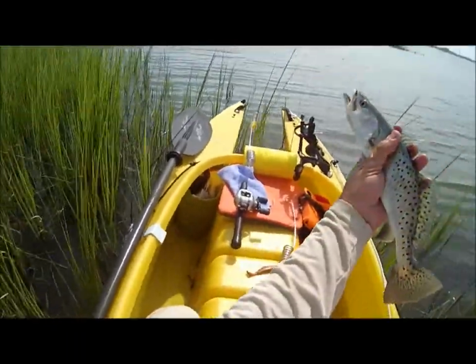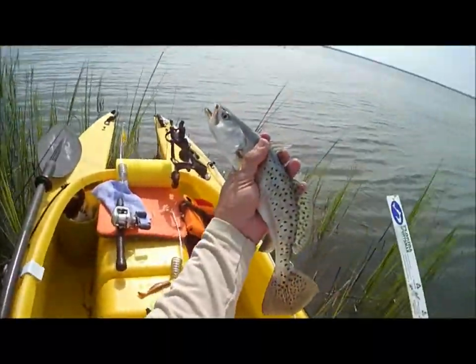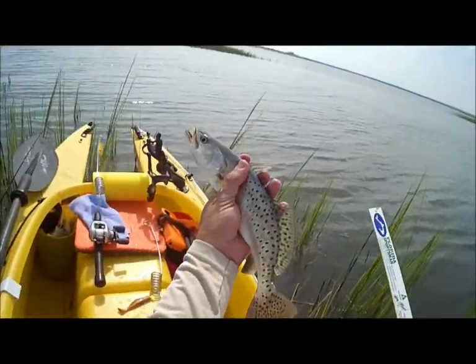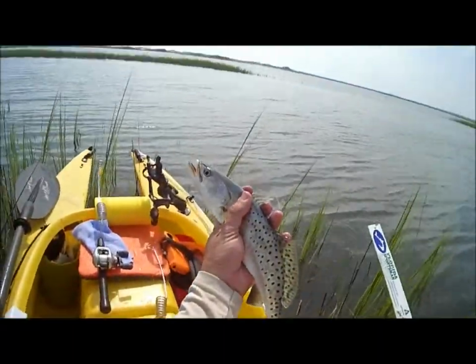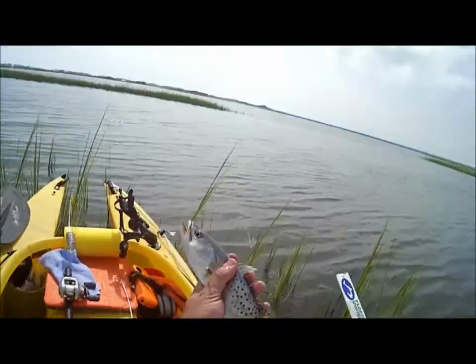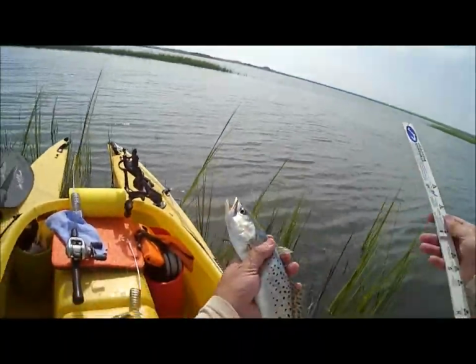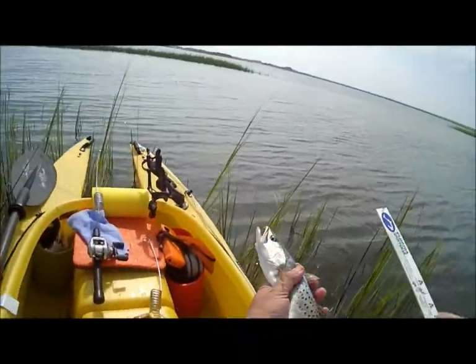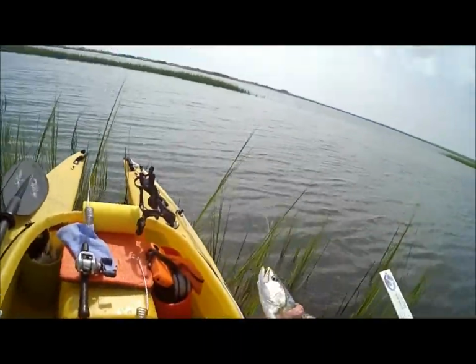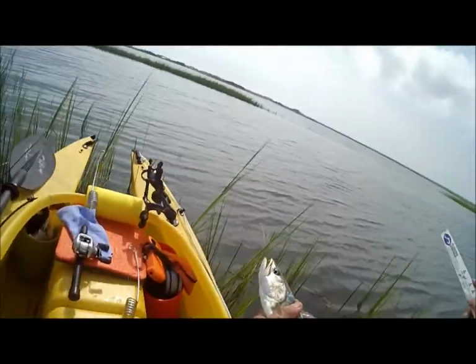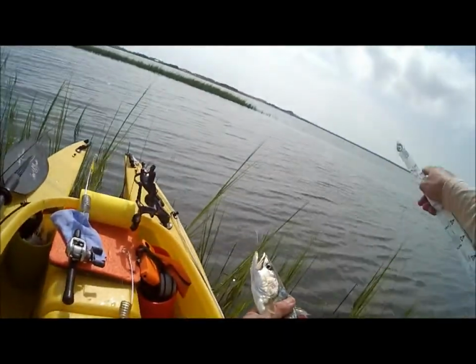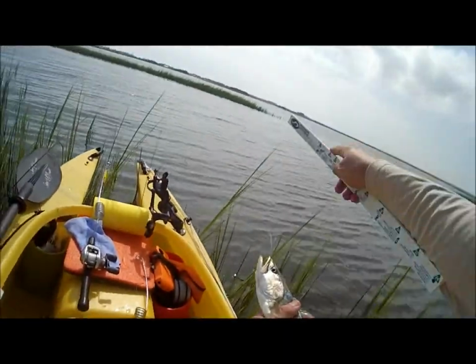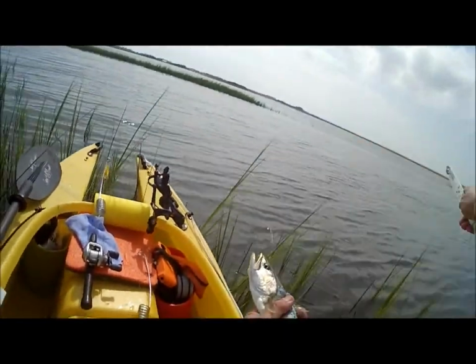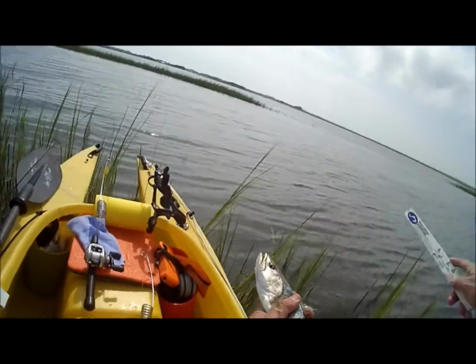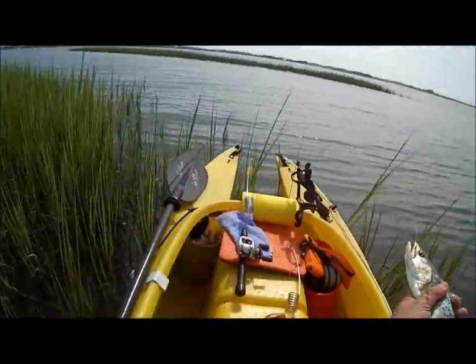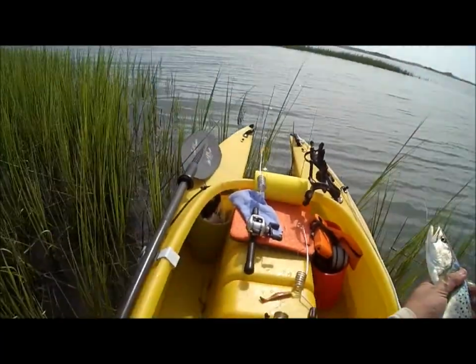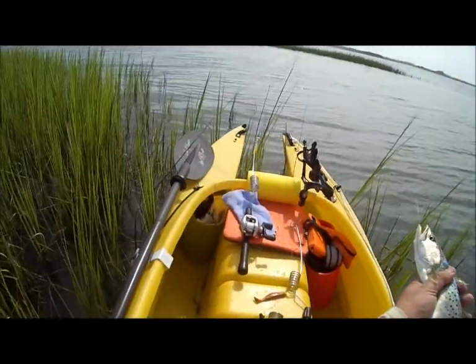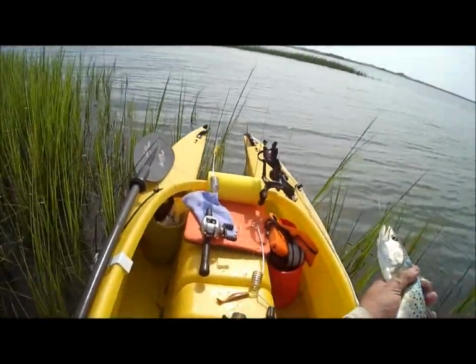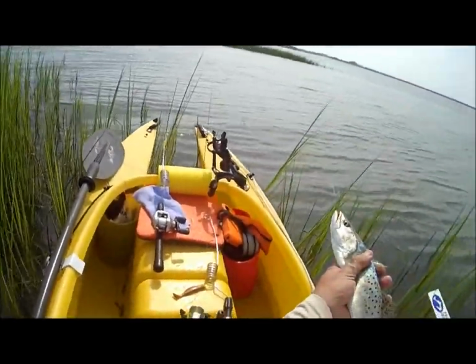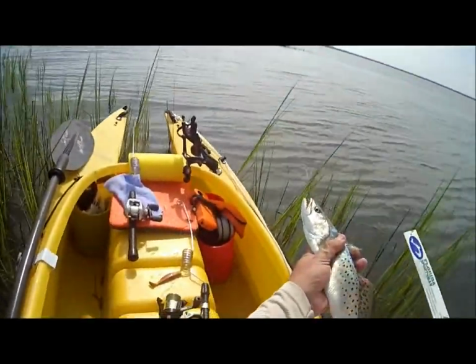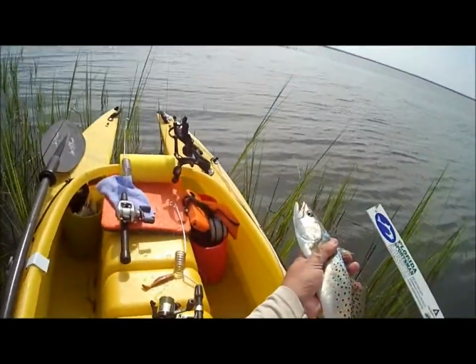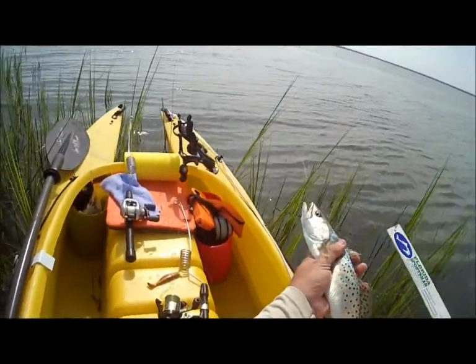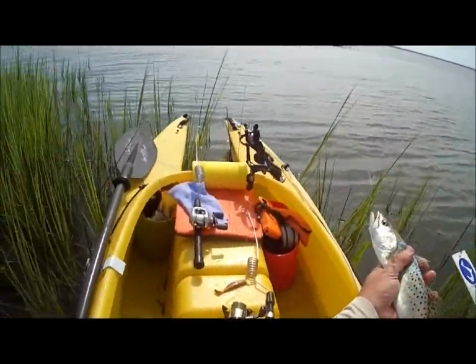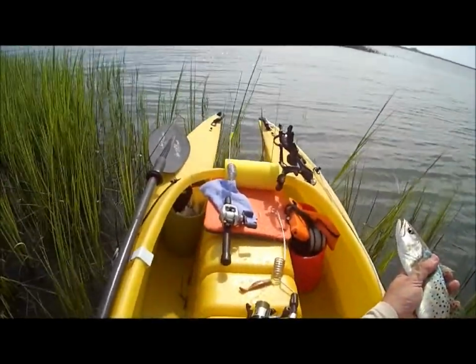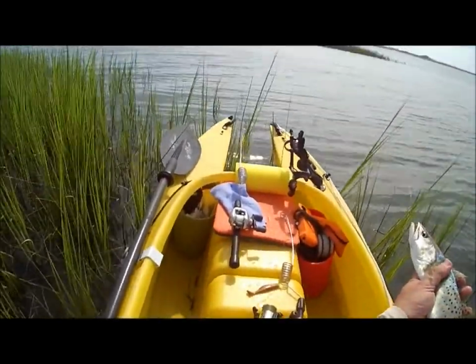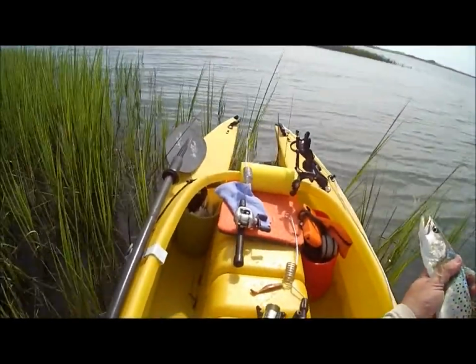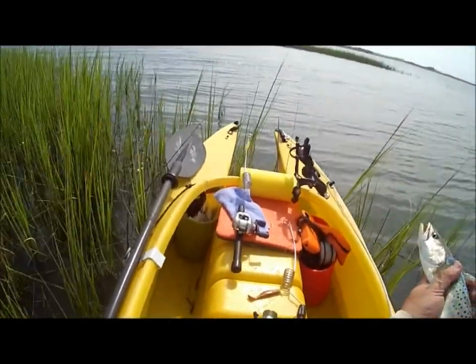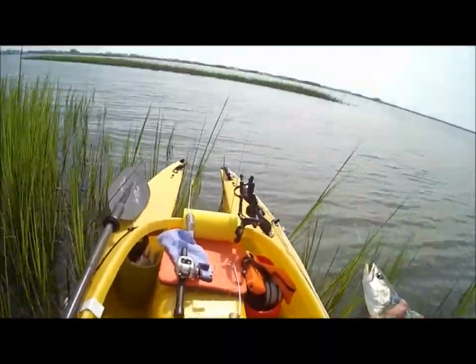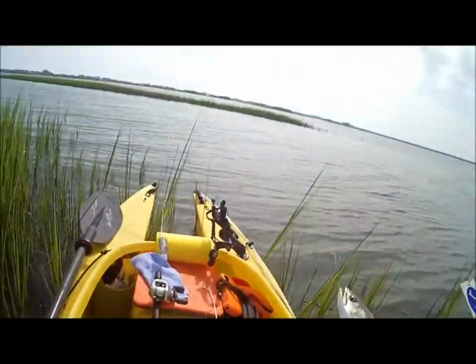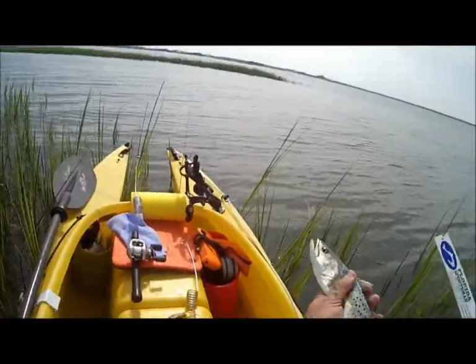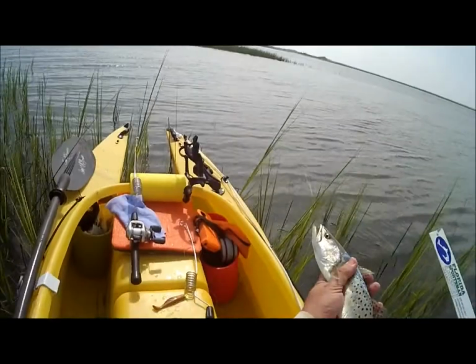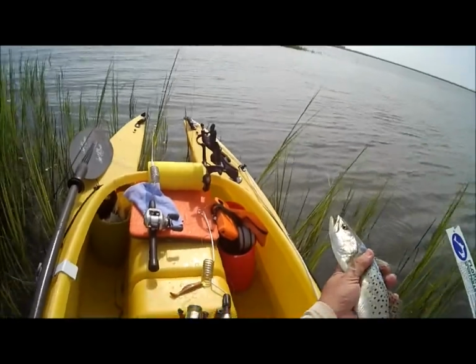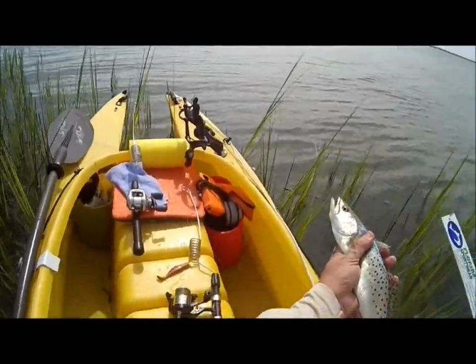So we'll put this guy back and see if we can get some more, because generally if you get a whole school of them here it can fill the boat, but unfortunately they're just a little bit too small thus far.